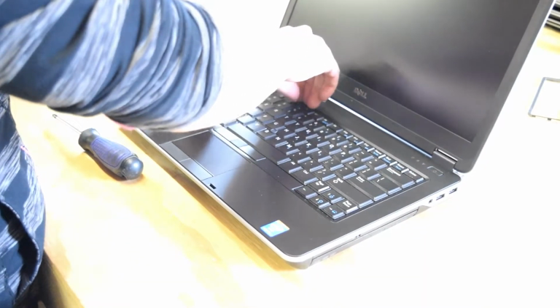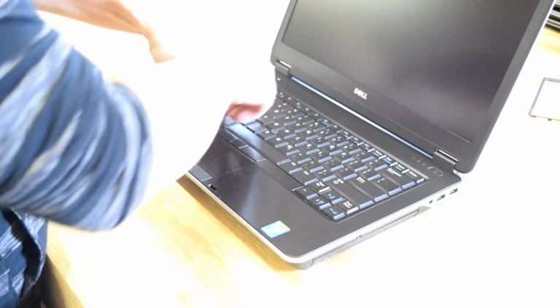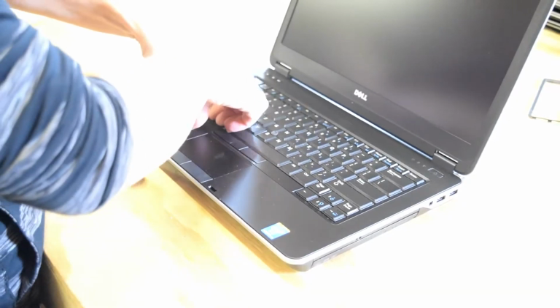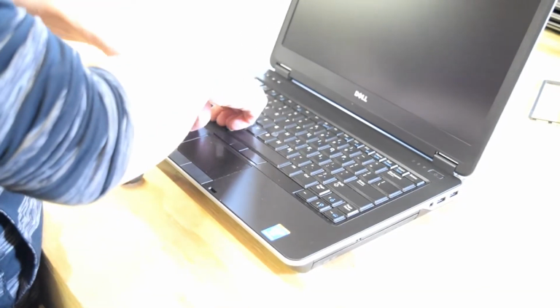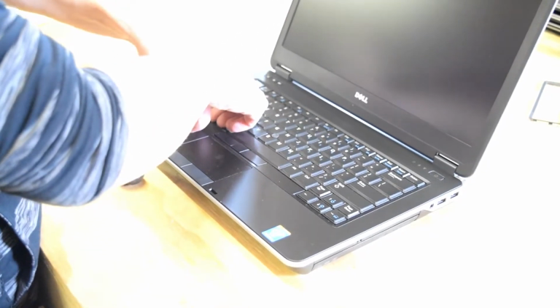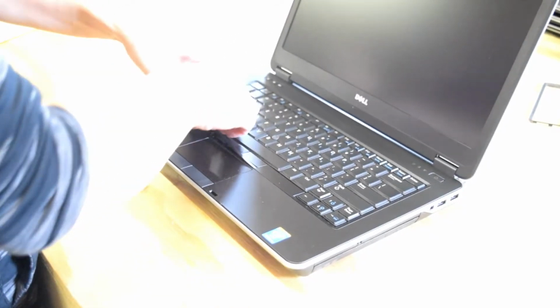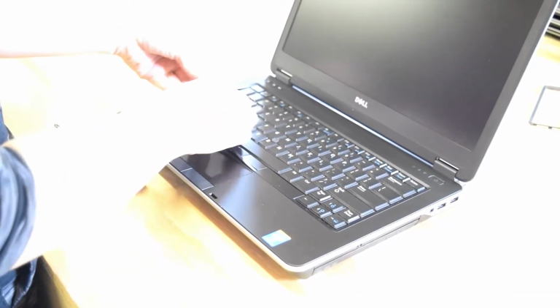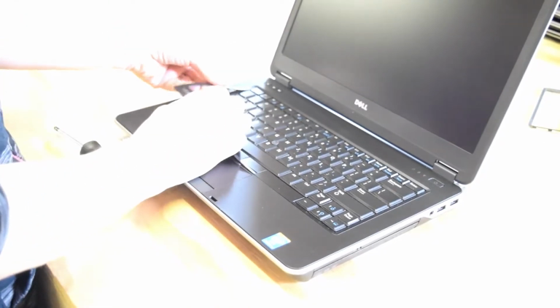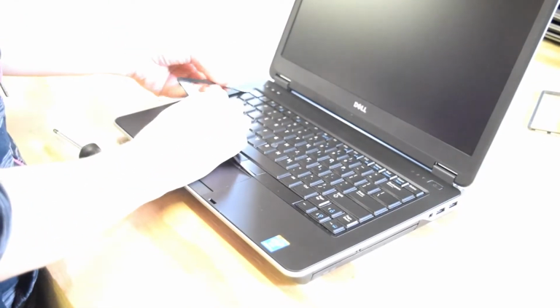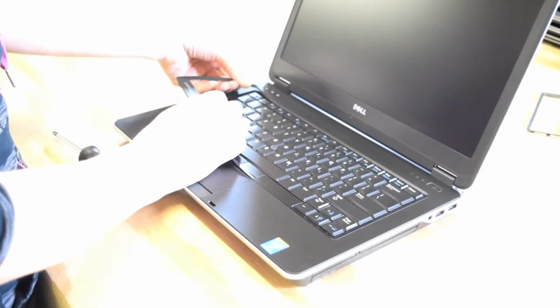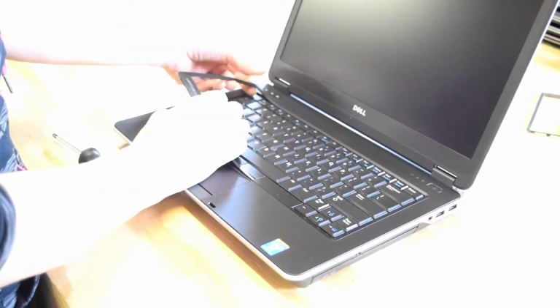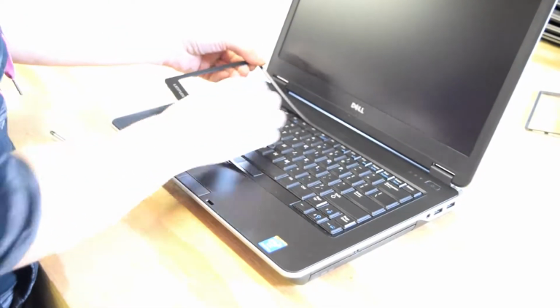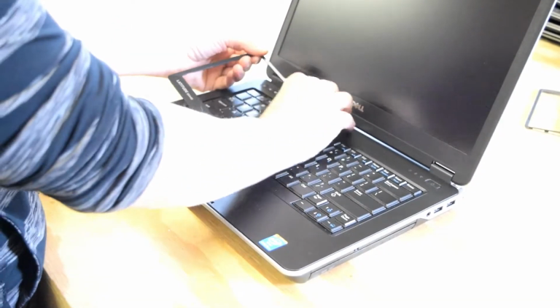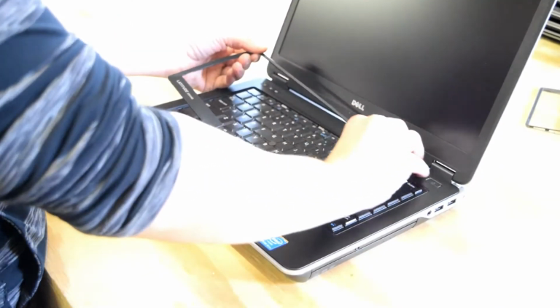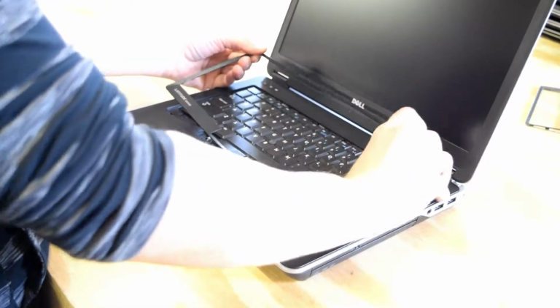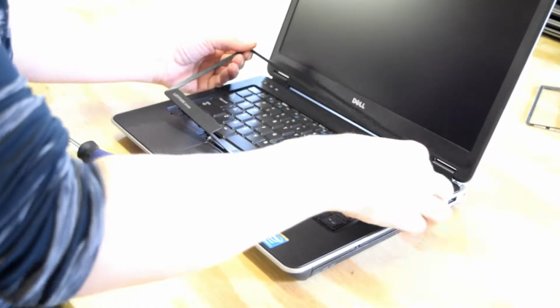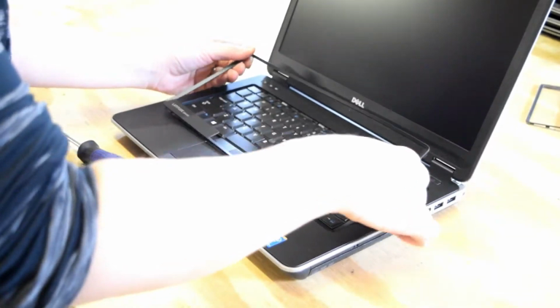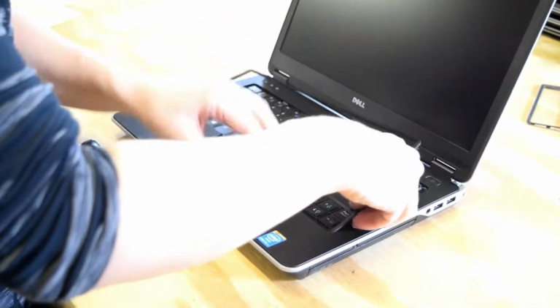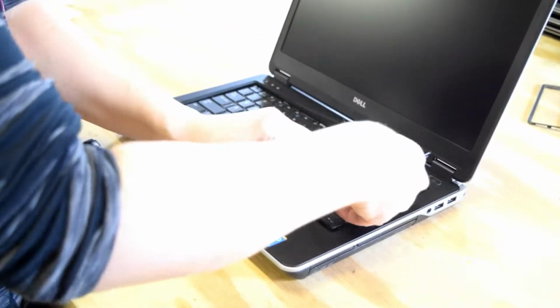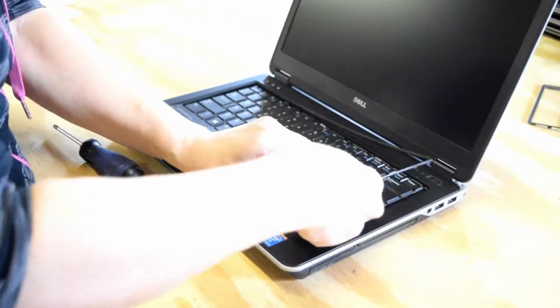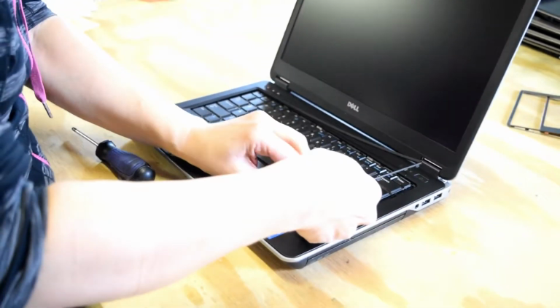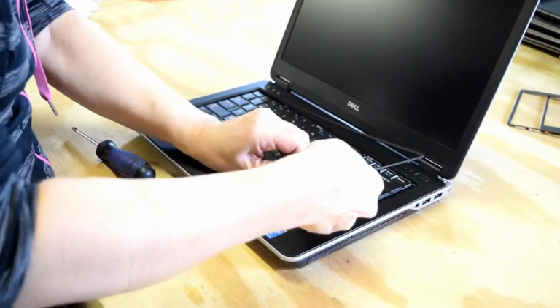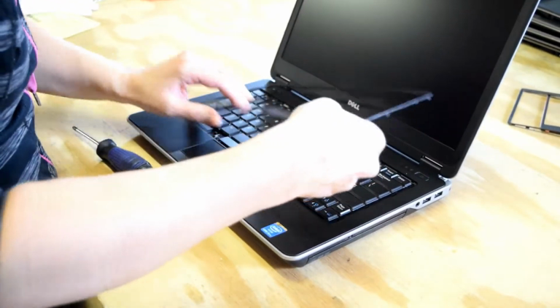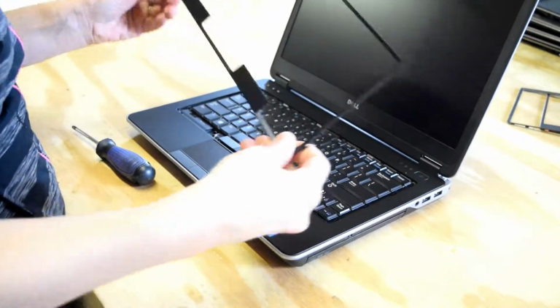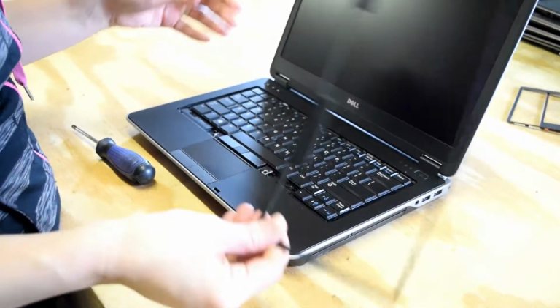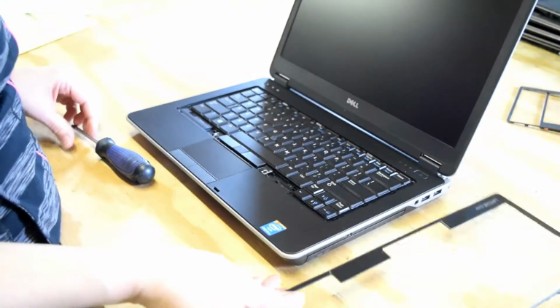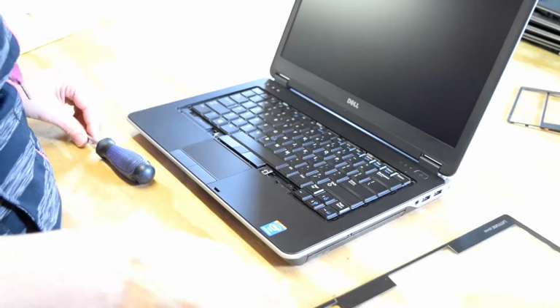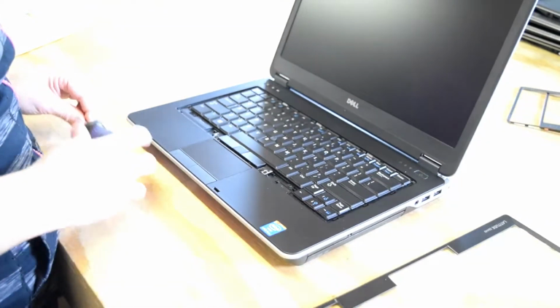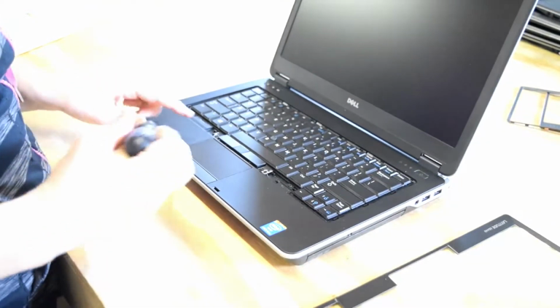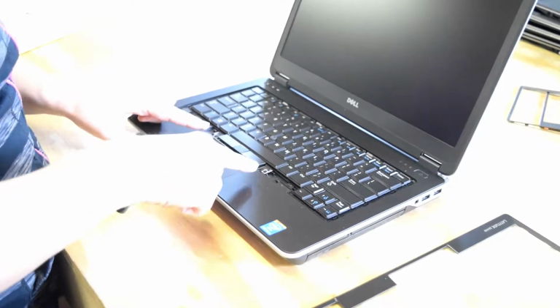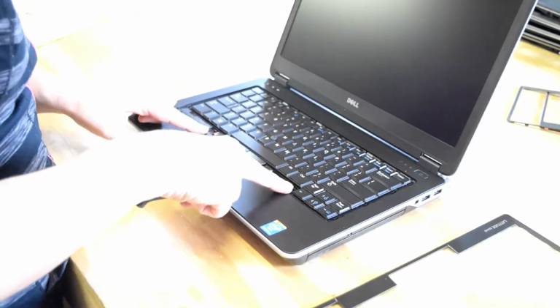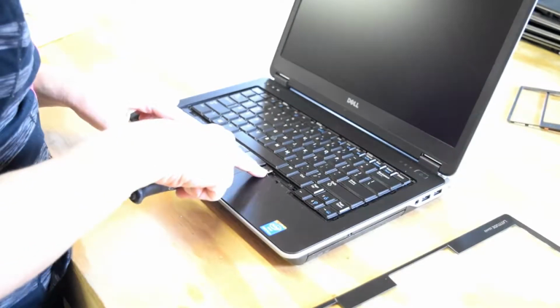First thing you have to do — and you don't even need a tool to do this — is remove the plastic retainer ring that goes around the keyboard. It unsnaps, so just unsnap it and work your way around it.